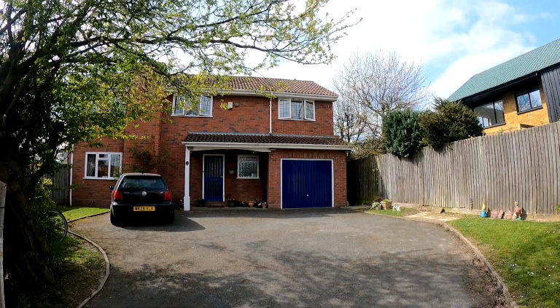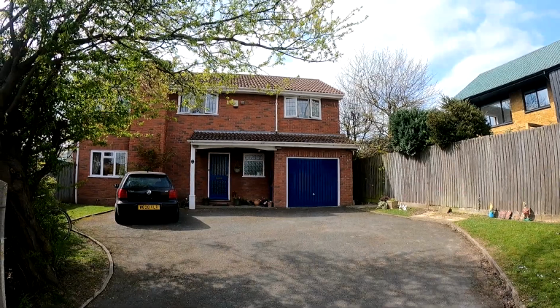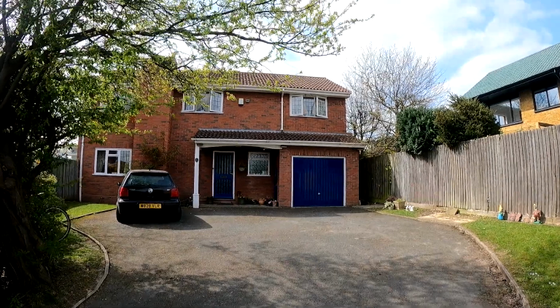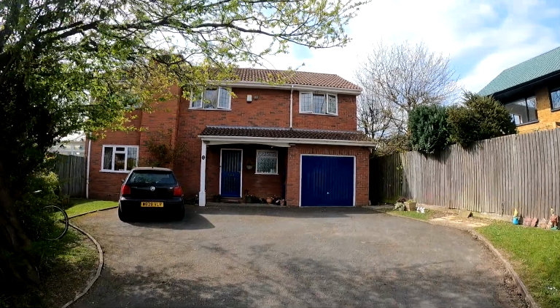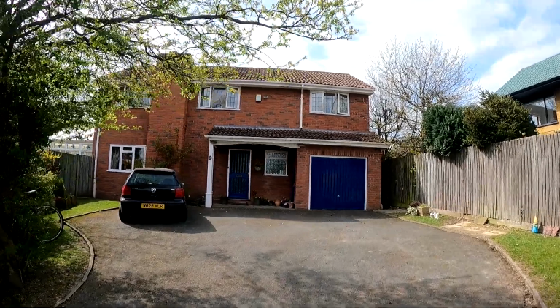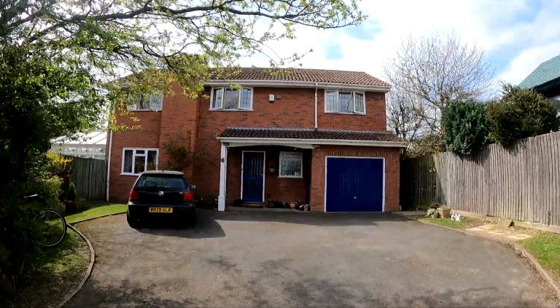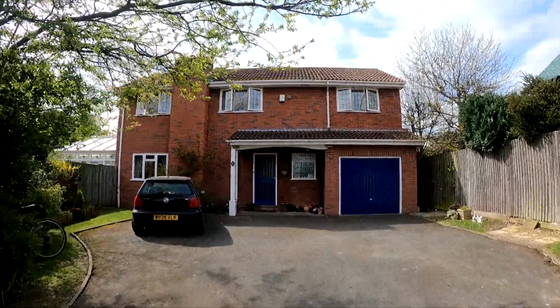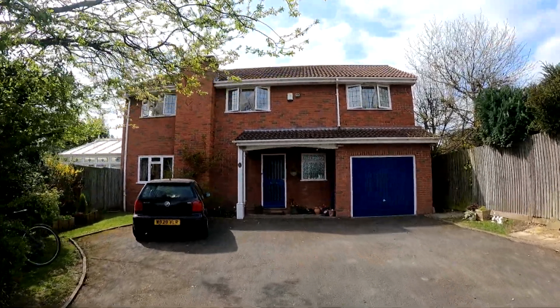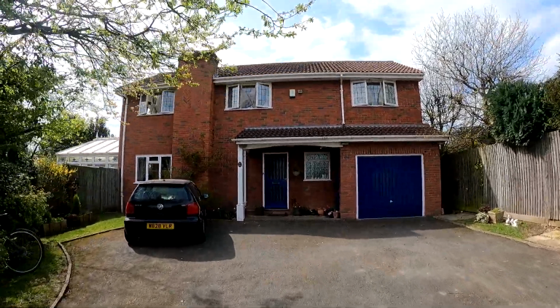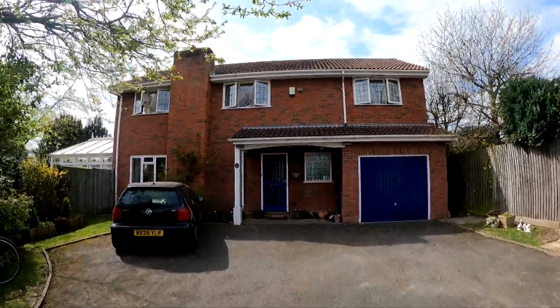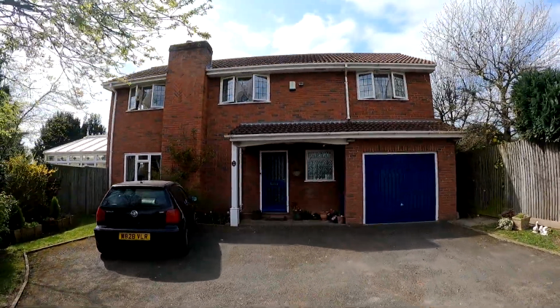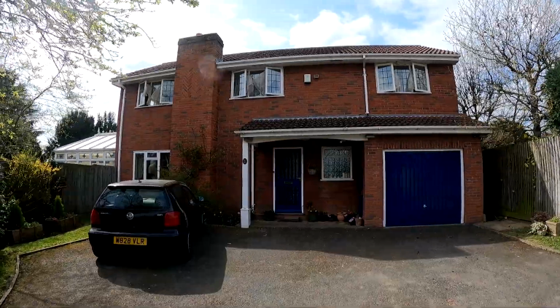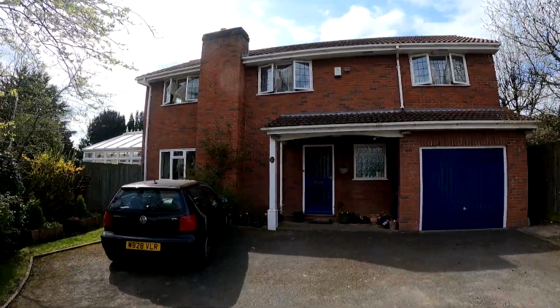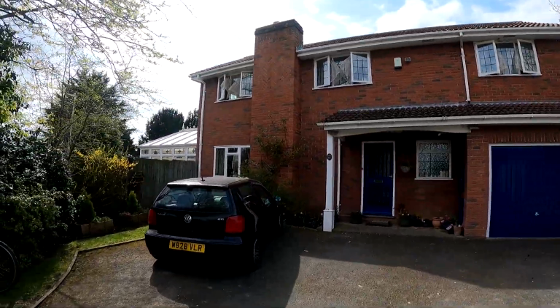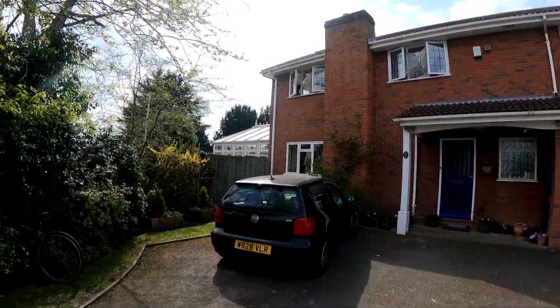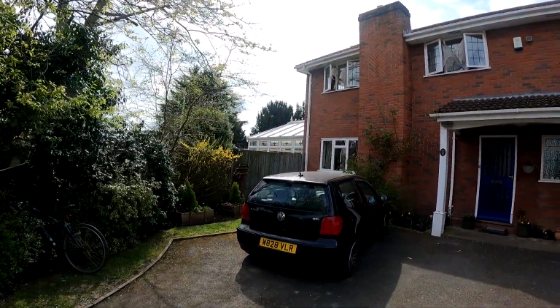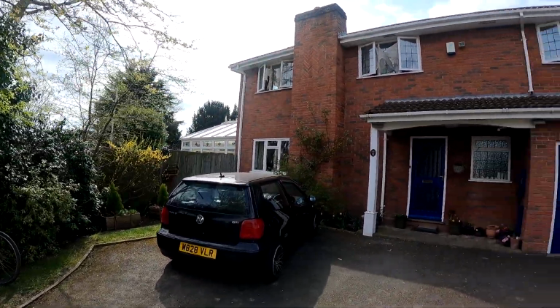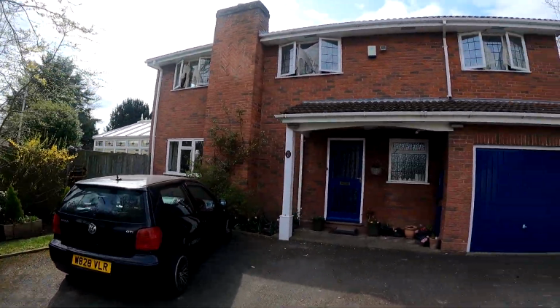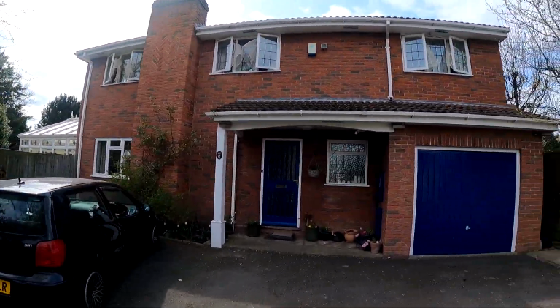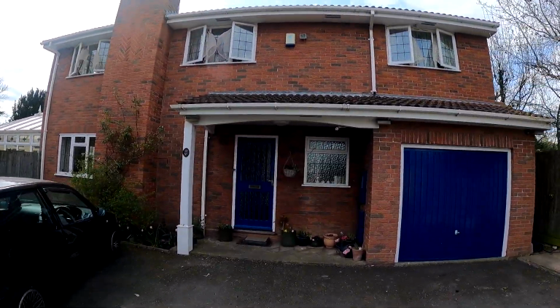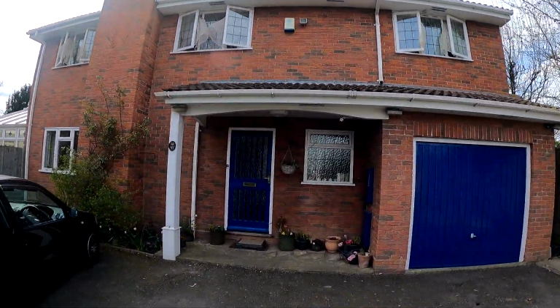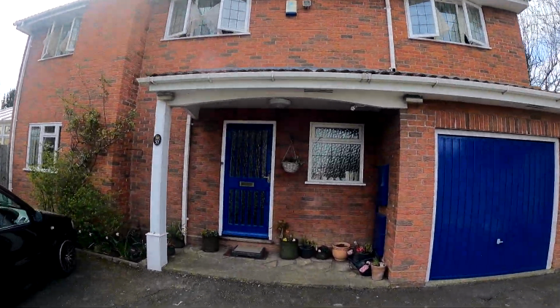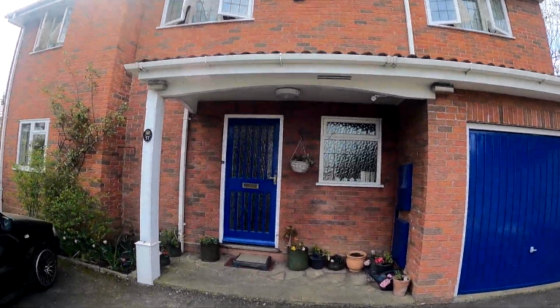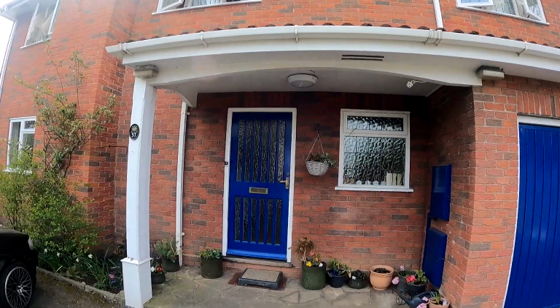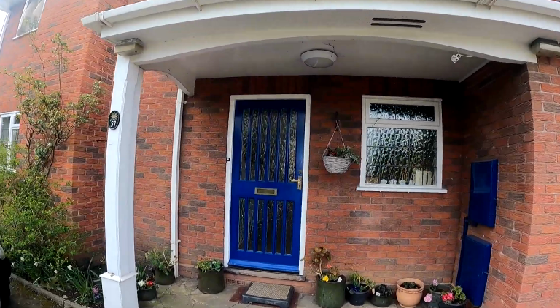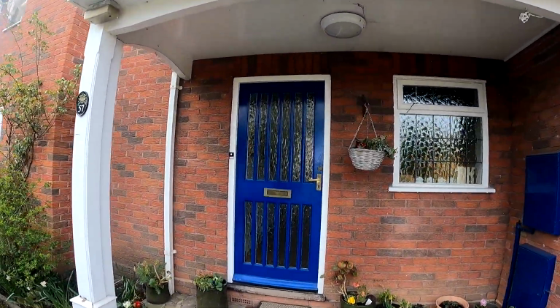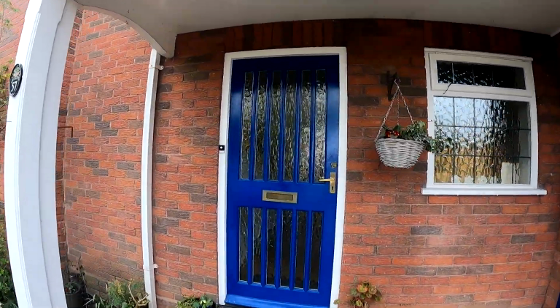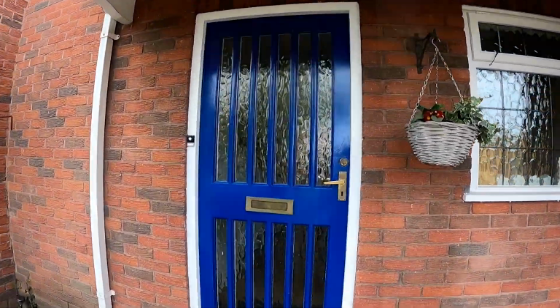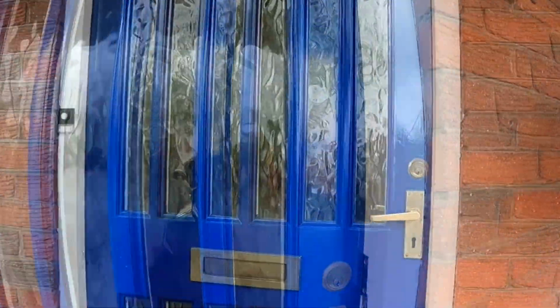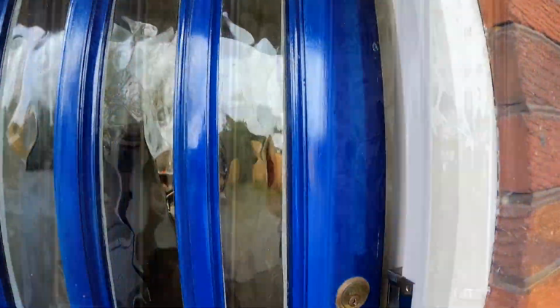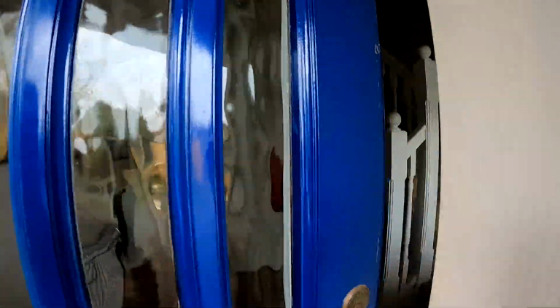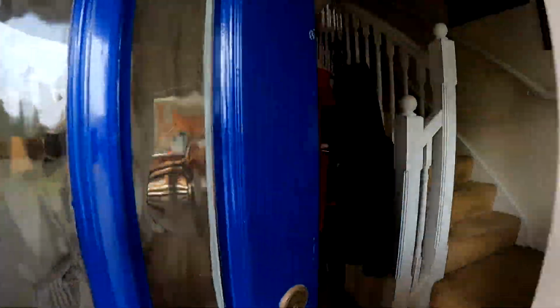Hello, it's Elliot from Kent Estate Agencies and today we are in Tankerton taking a look at number 57 Queens Road, a fantastic location and a wonderful four-bedroom detached house to take a look at.